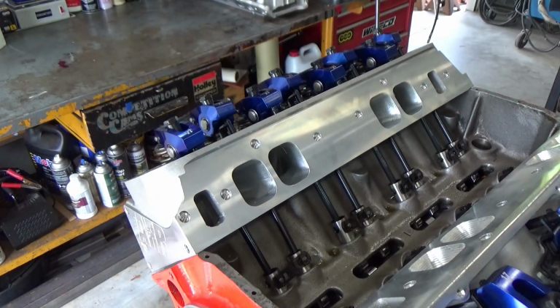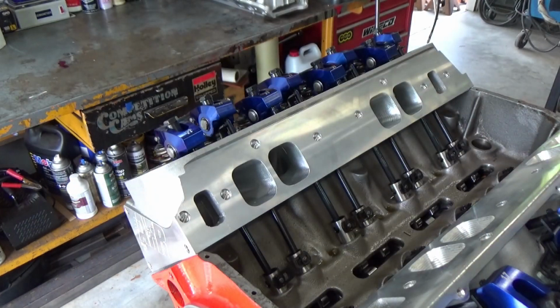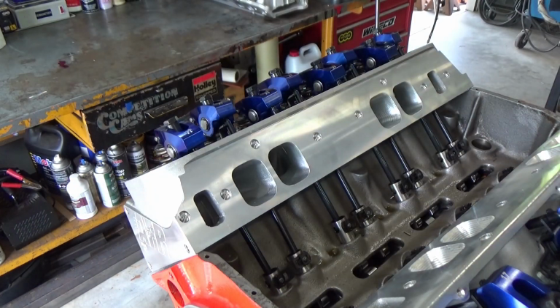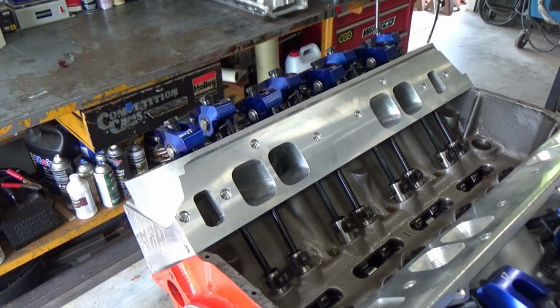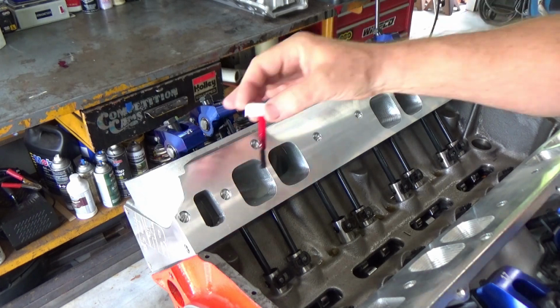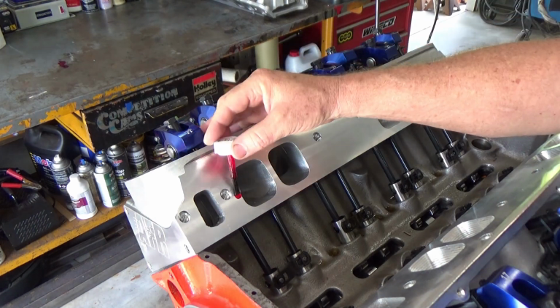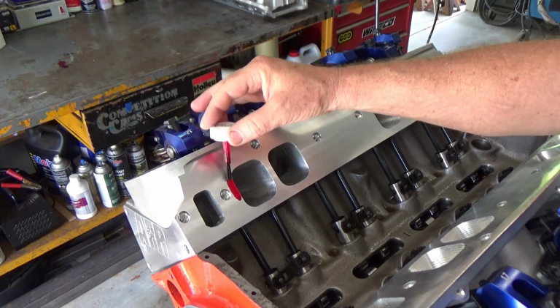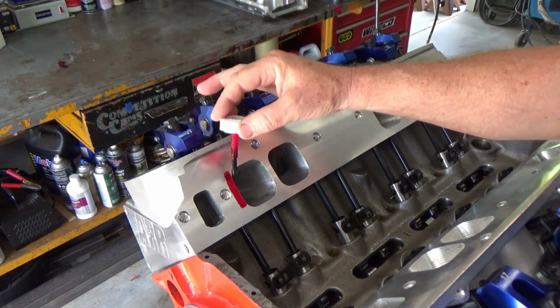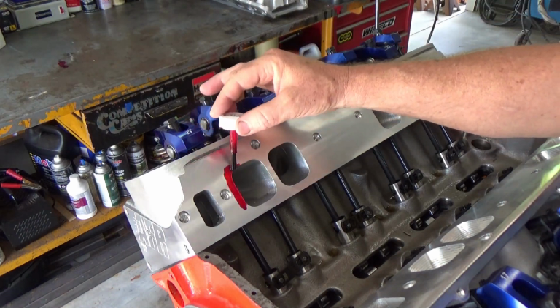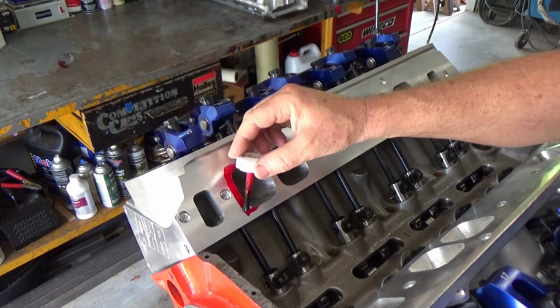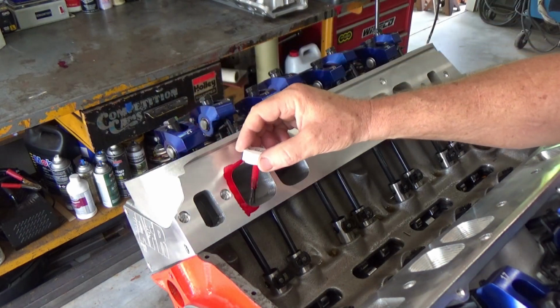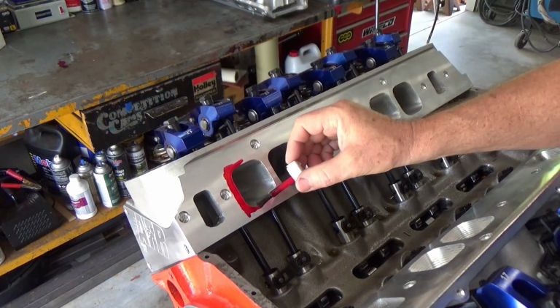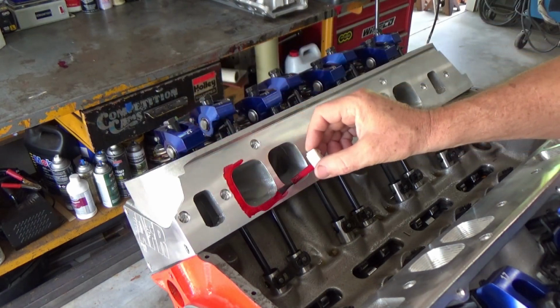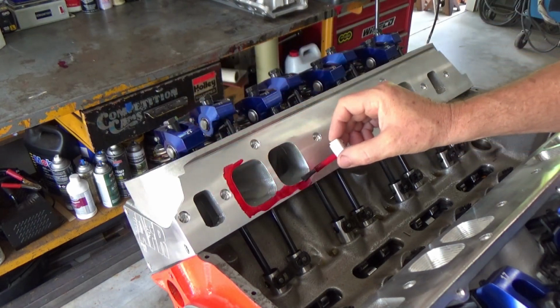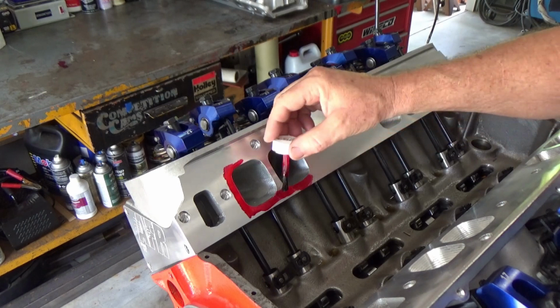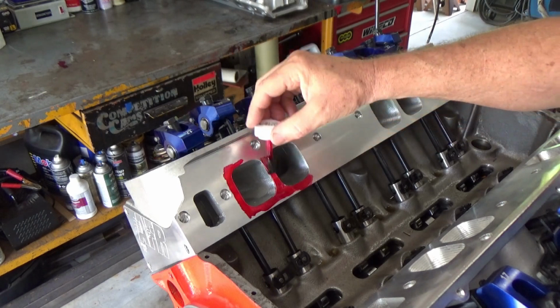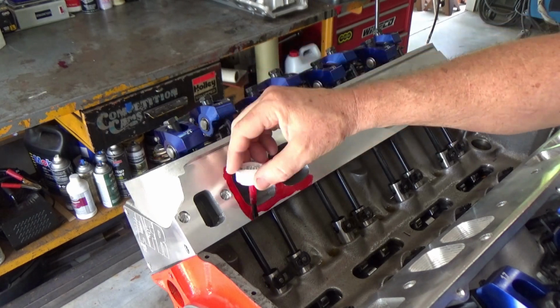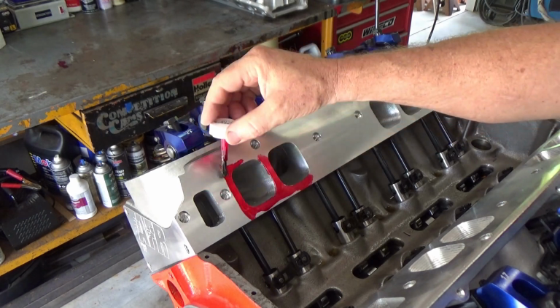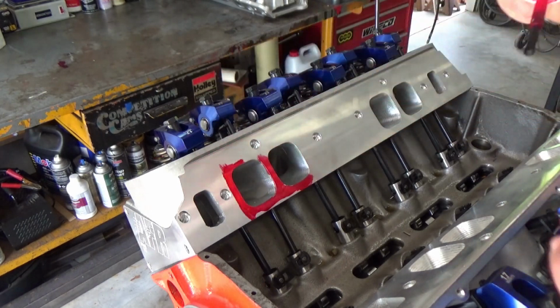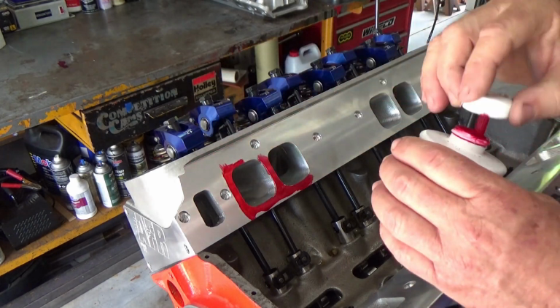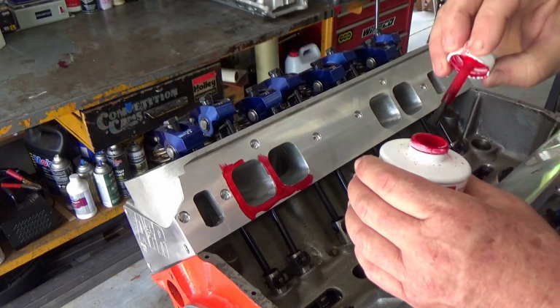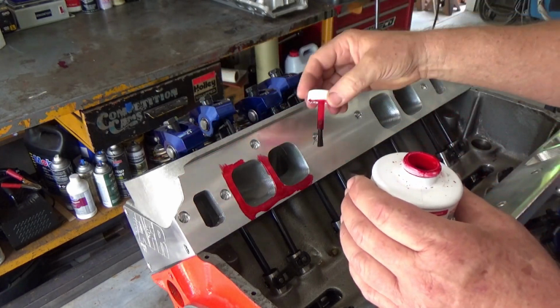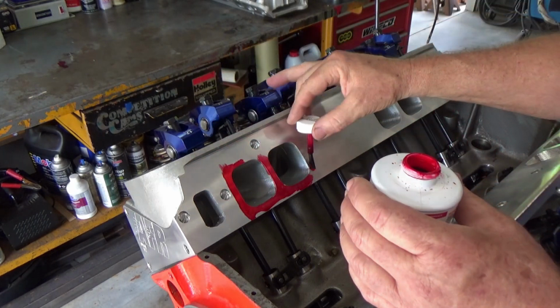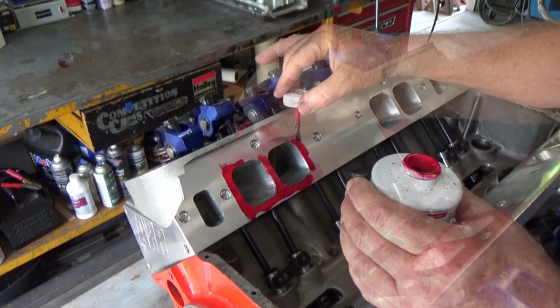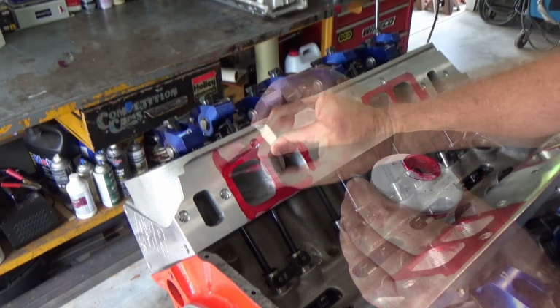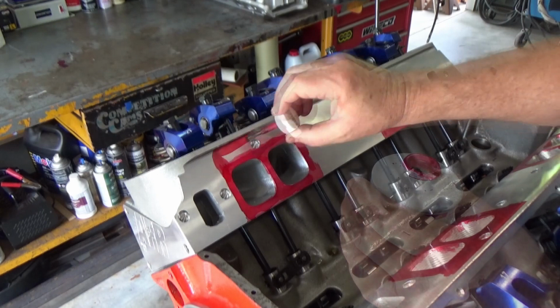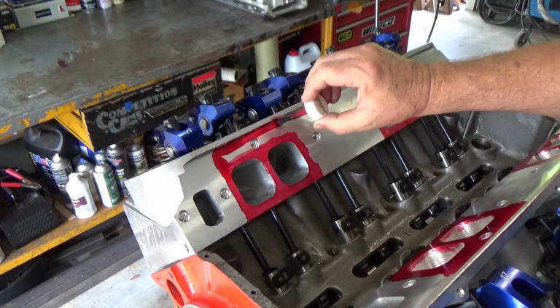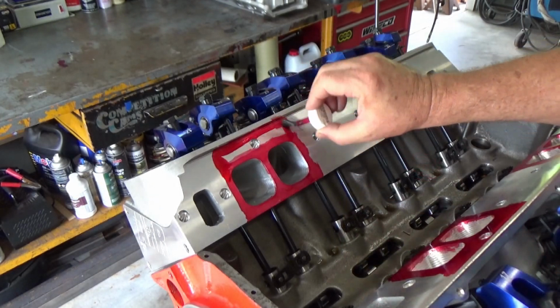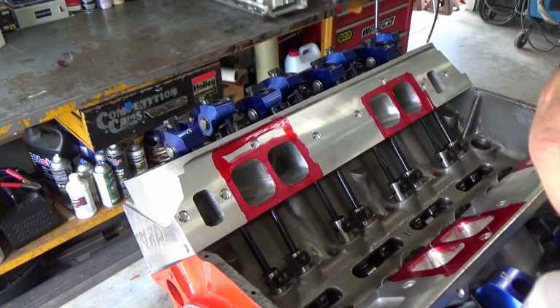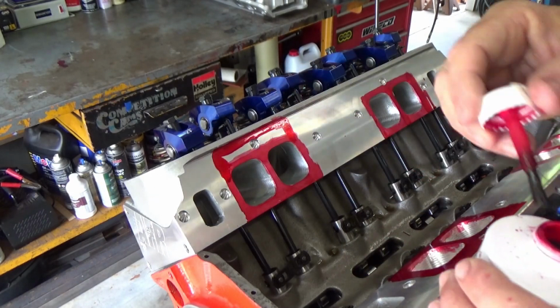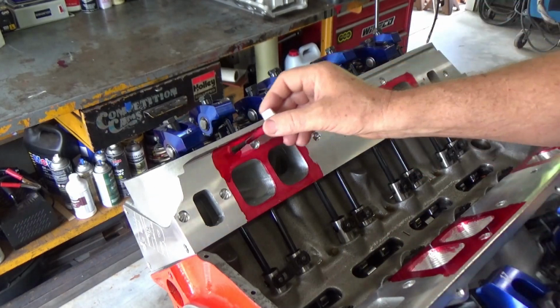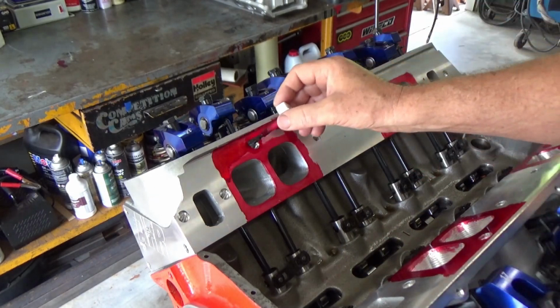Let's get some of that red Dykem and go ahead and paint up those ports. I'm going to paint them up and go all the way to the top, as high as I can go on the cylinder head. I'm also going to do each end of the cylinder head too.